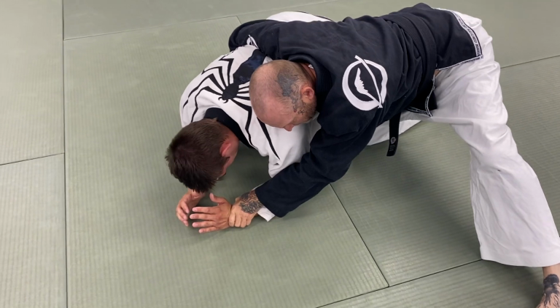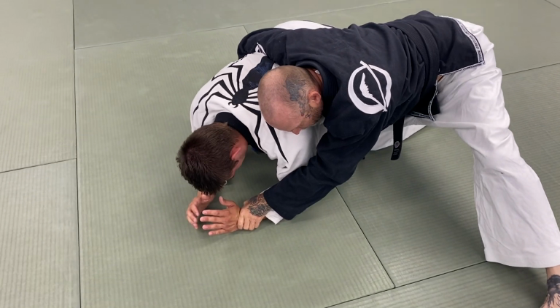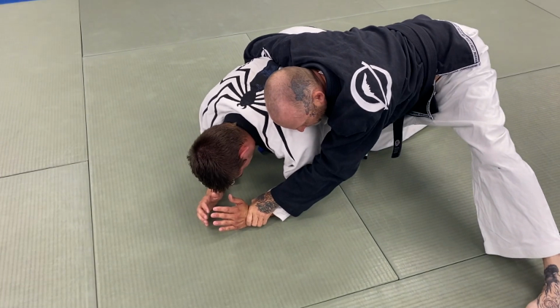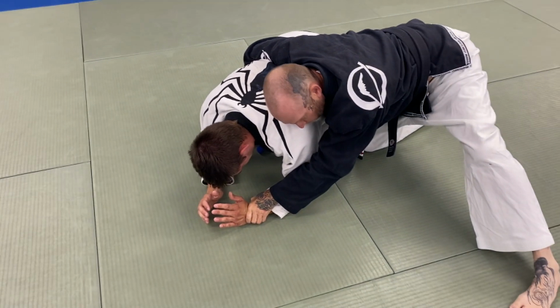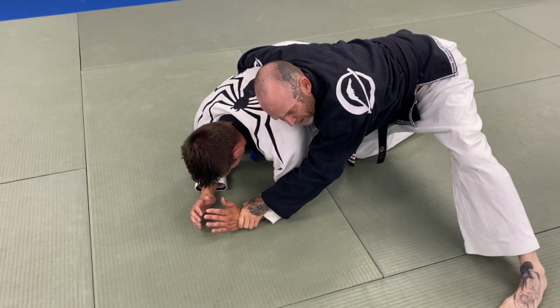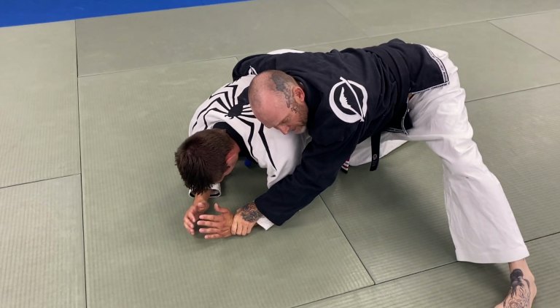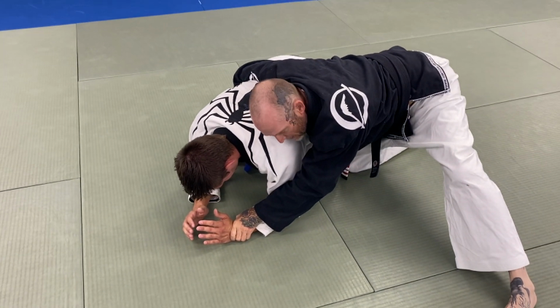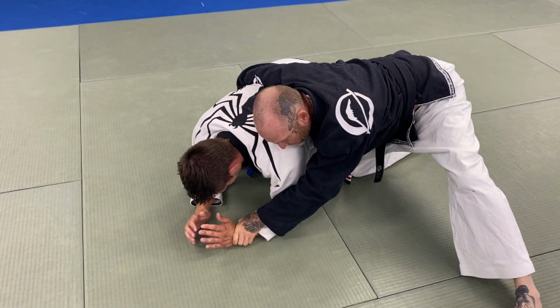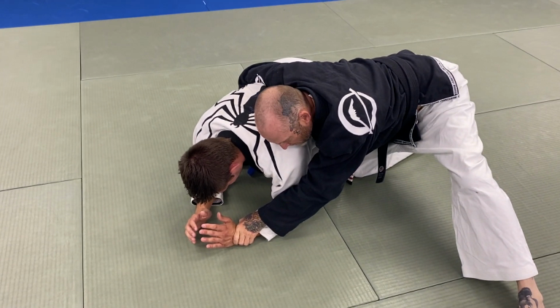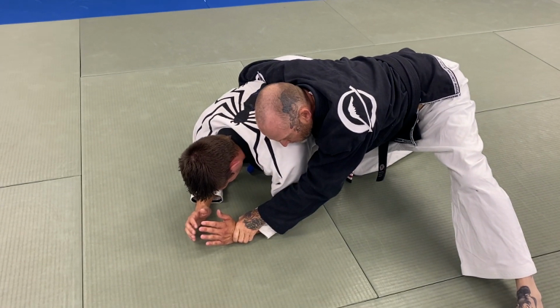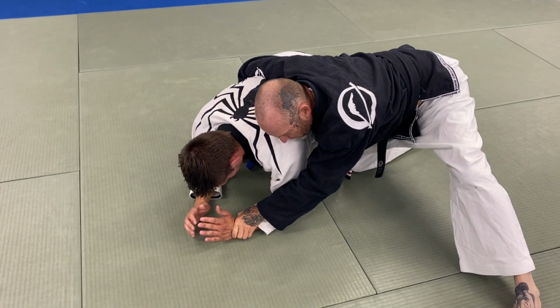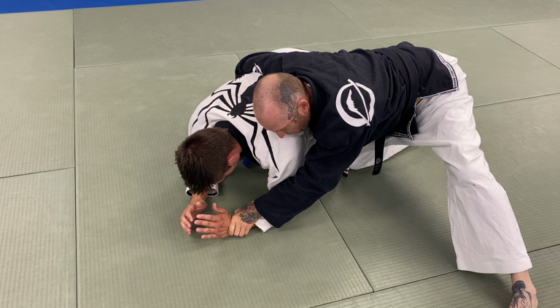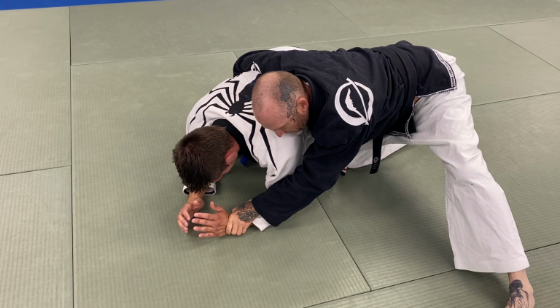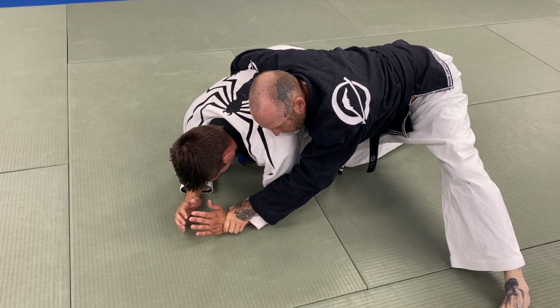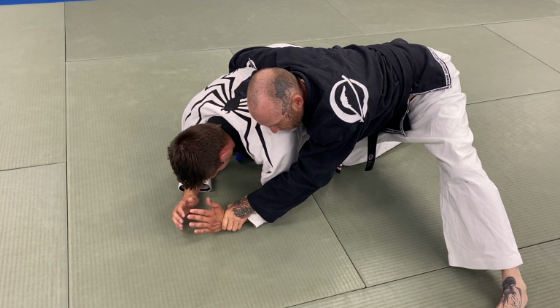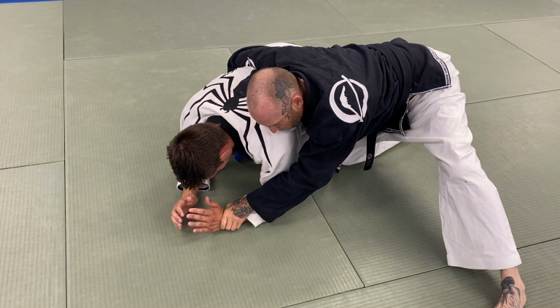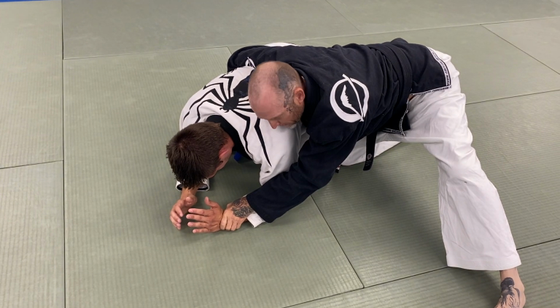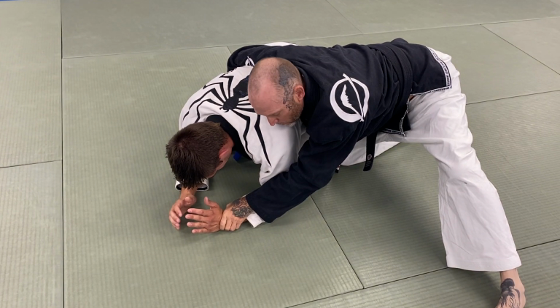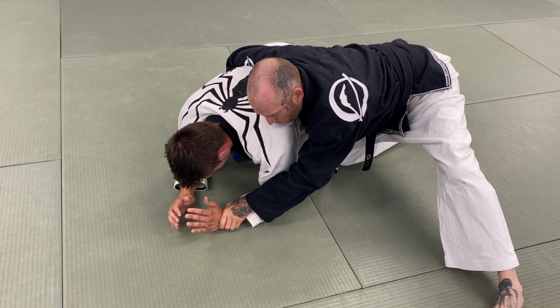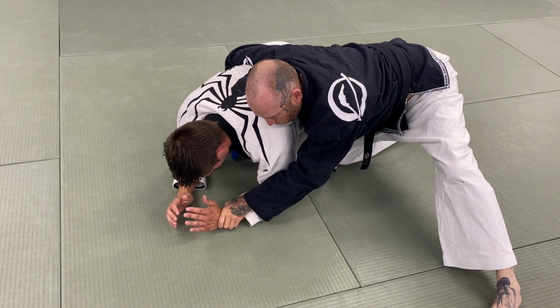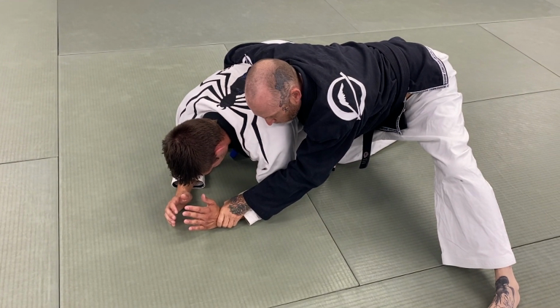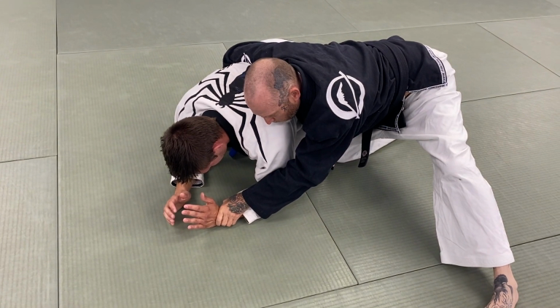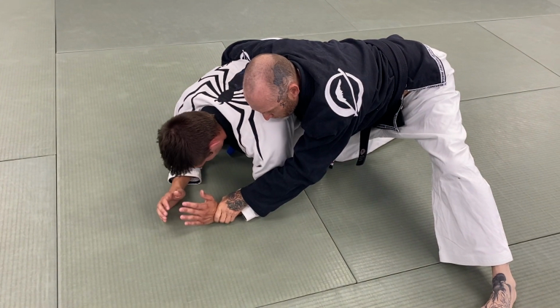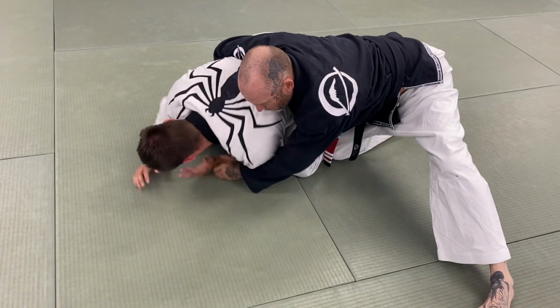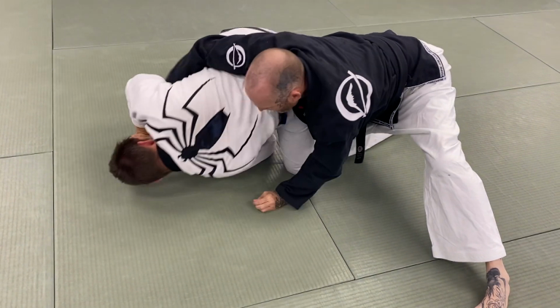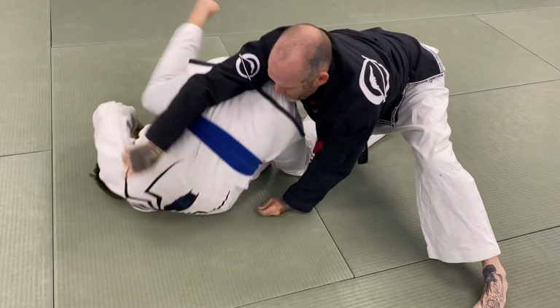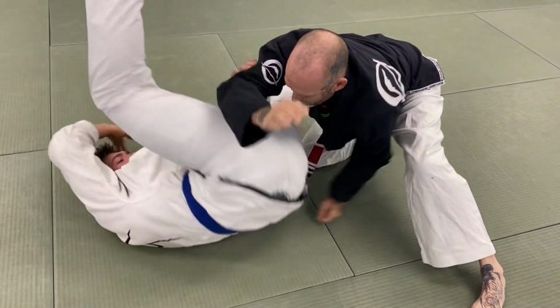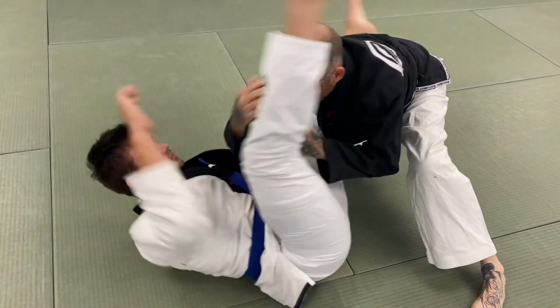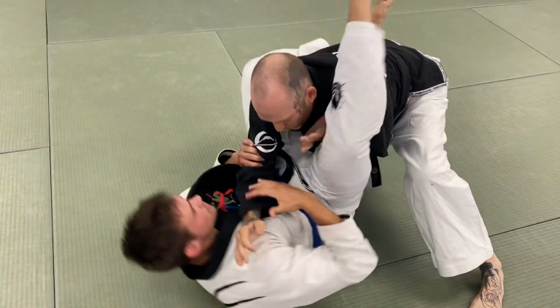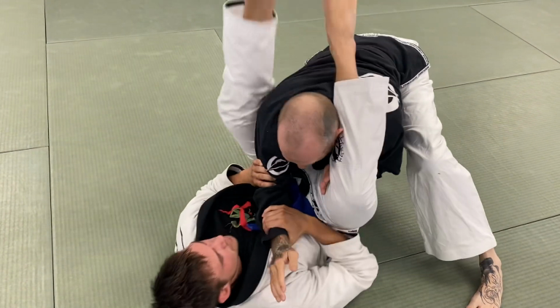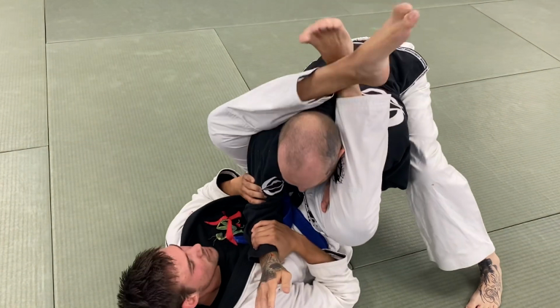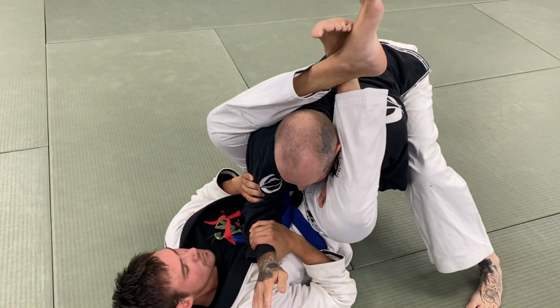There are a lot of techniques I can attack from here. He also has a move where he can now do the roll — the inverted roll — and pull into the technique.